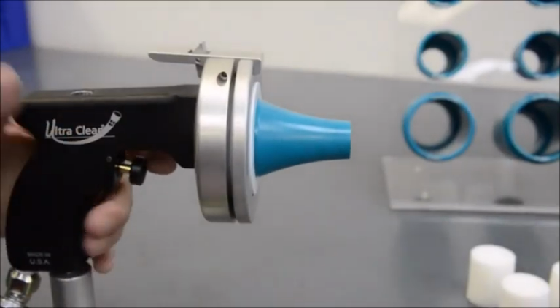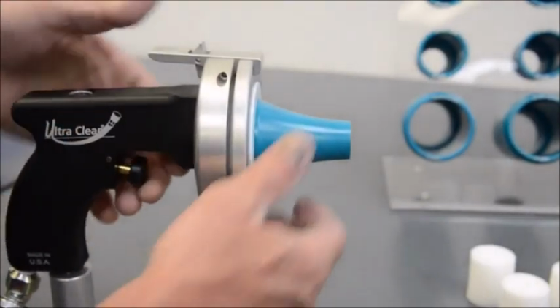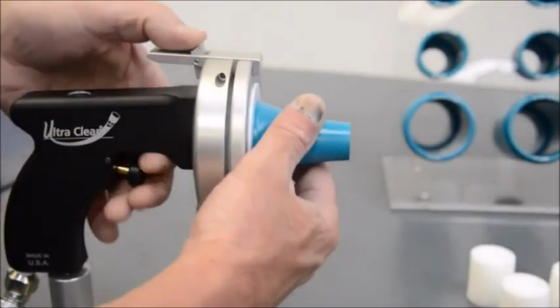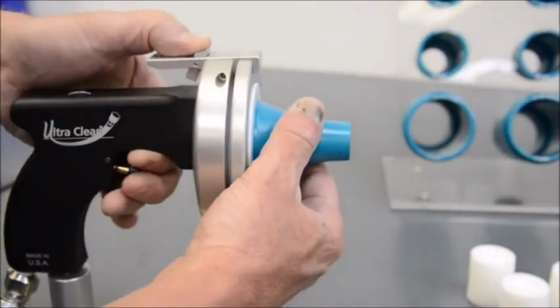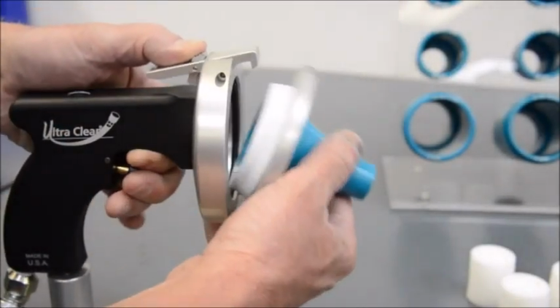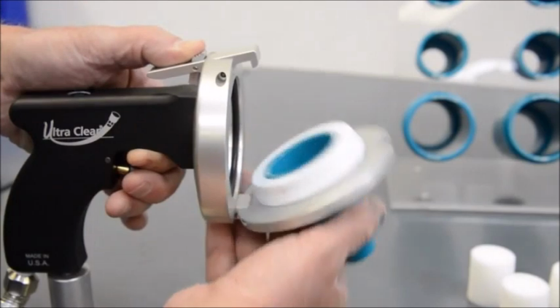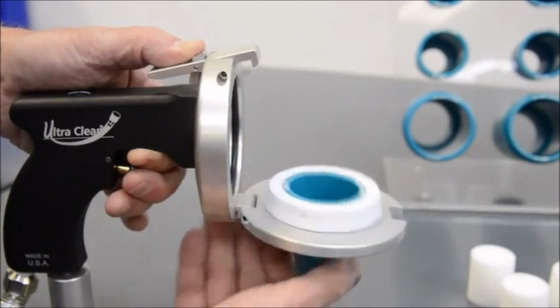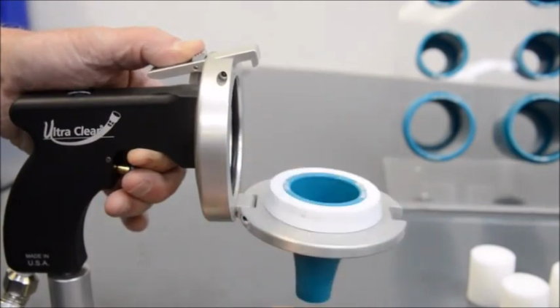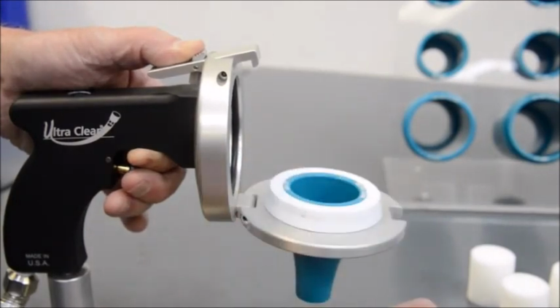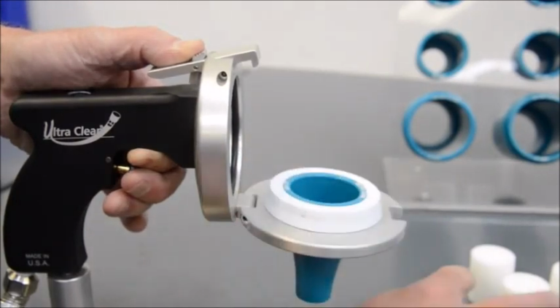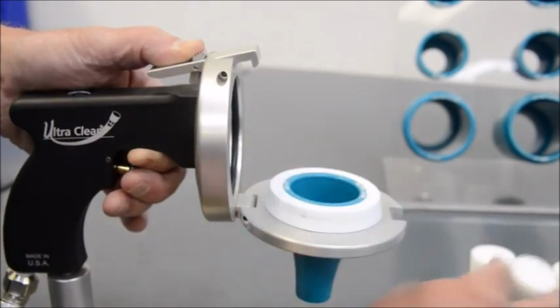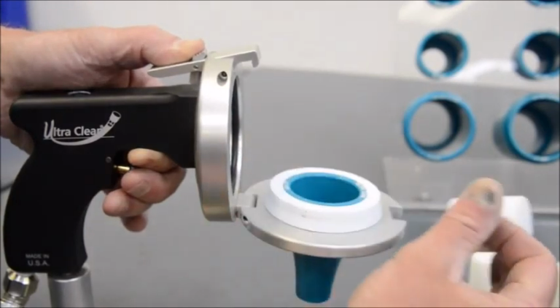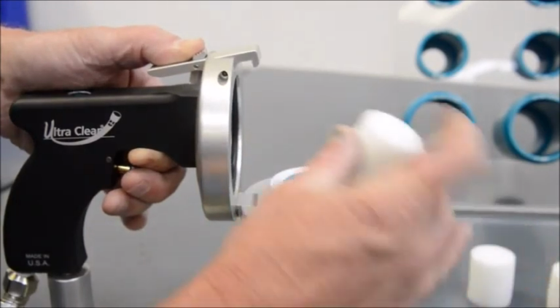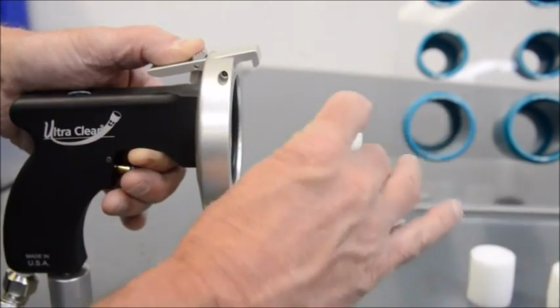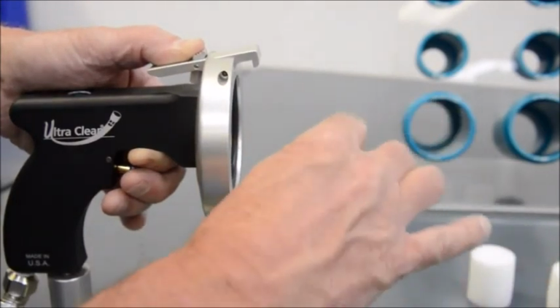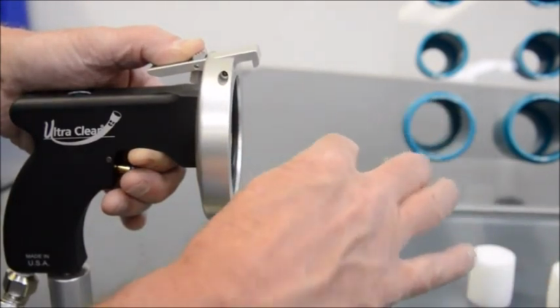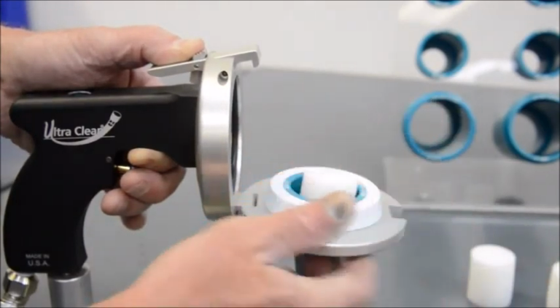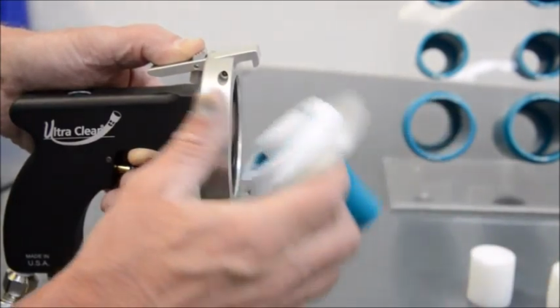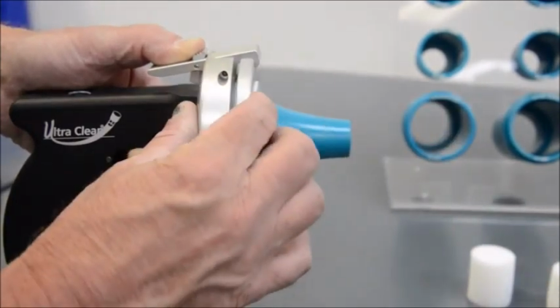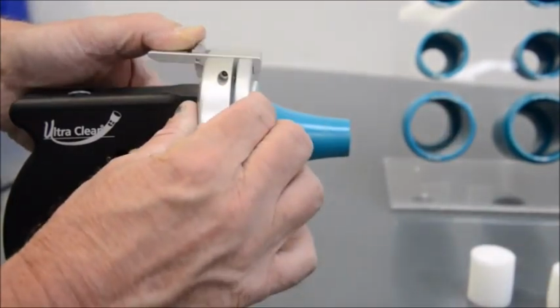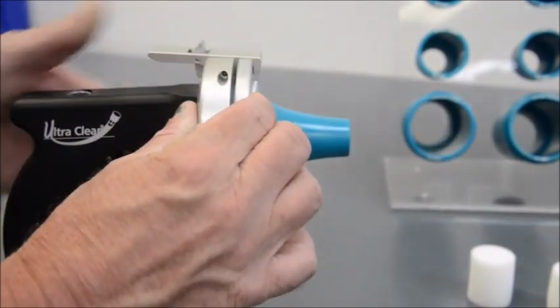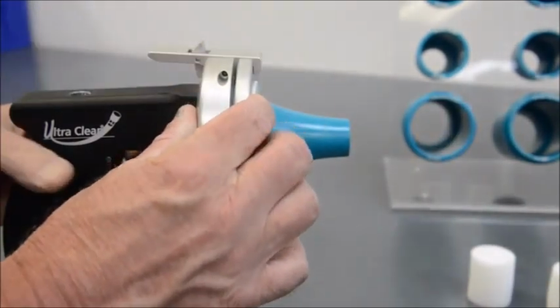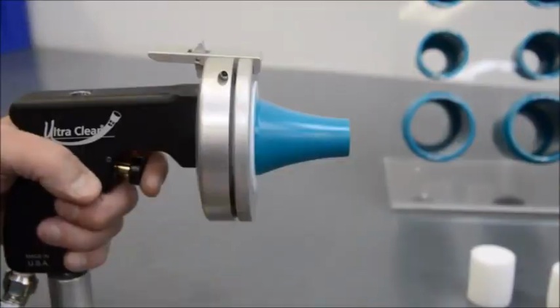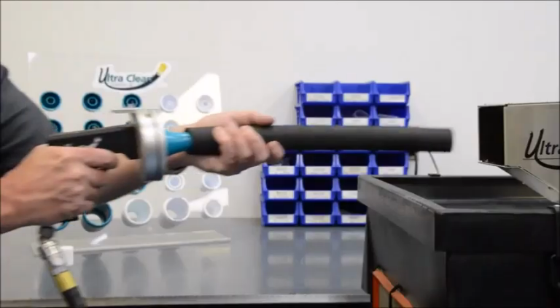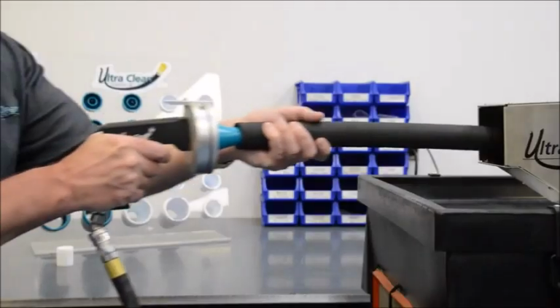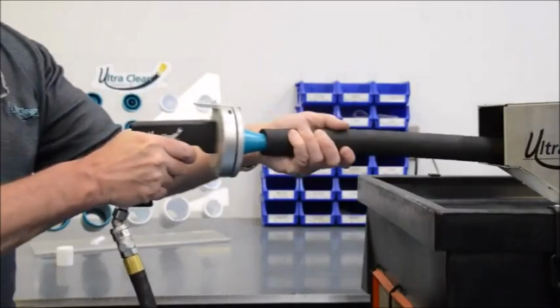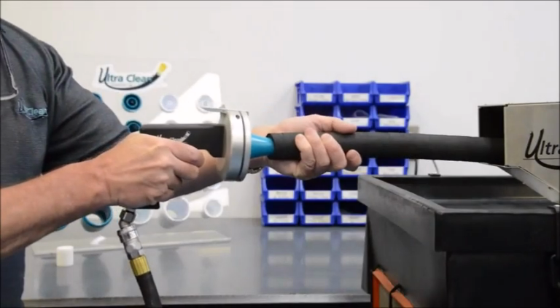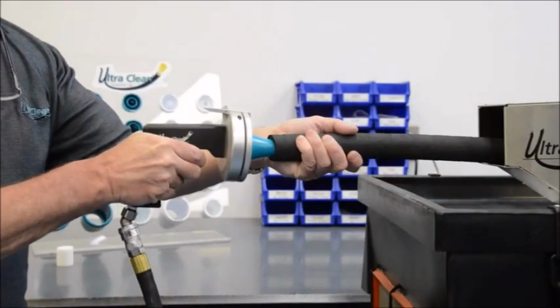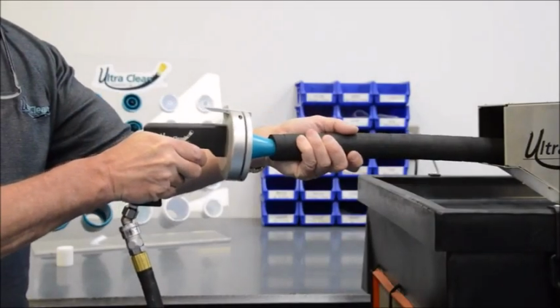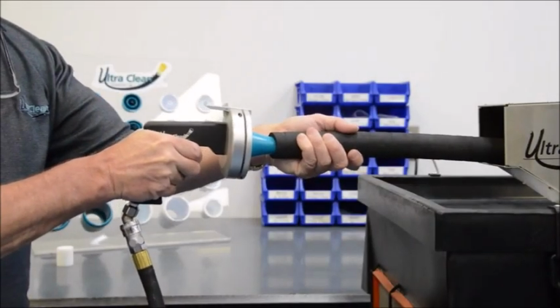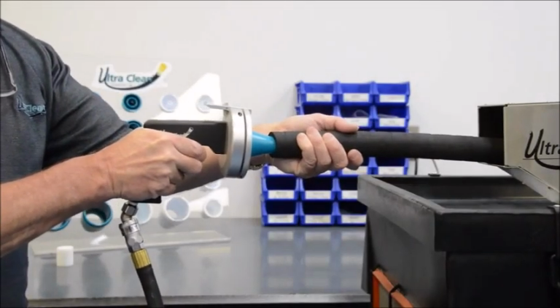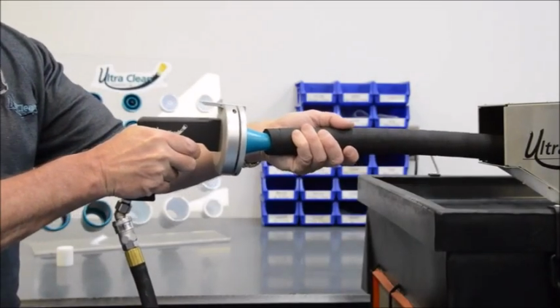The ultra clean projectile strips out the internal contamination as it travels through the hose and around bends, forcing the contamination out in front of it.